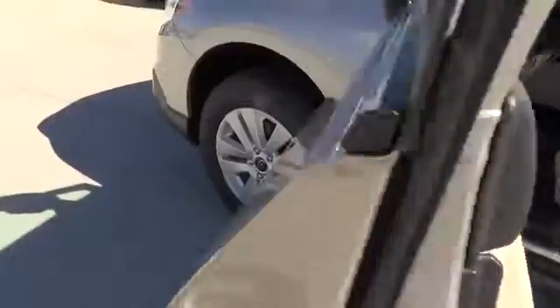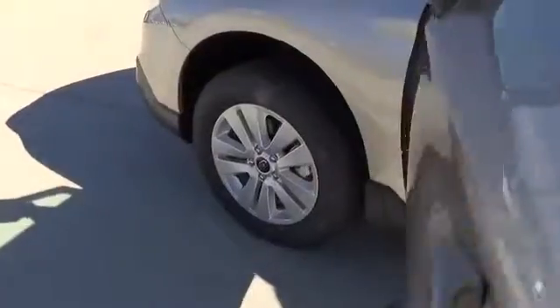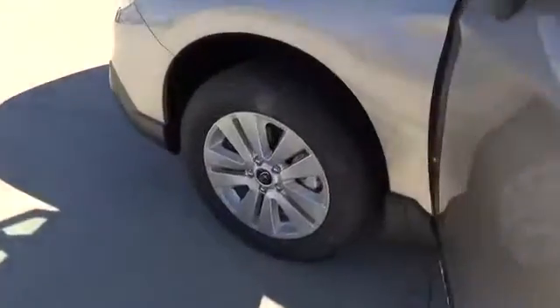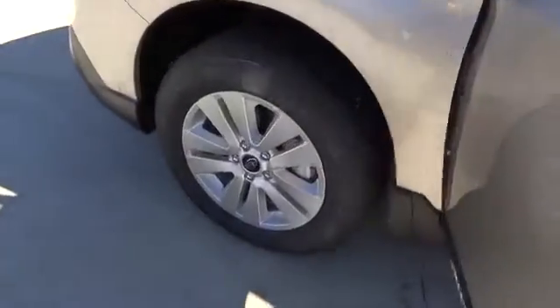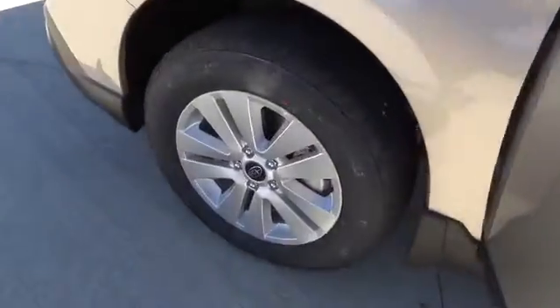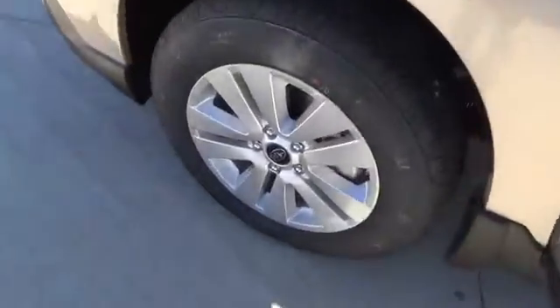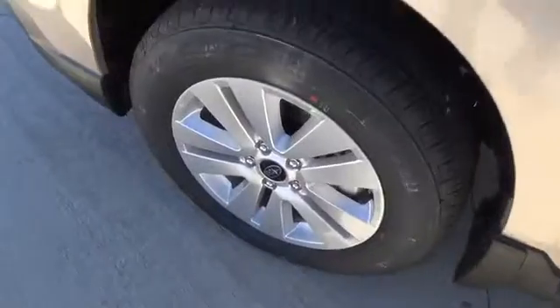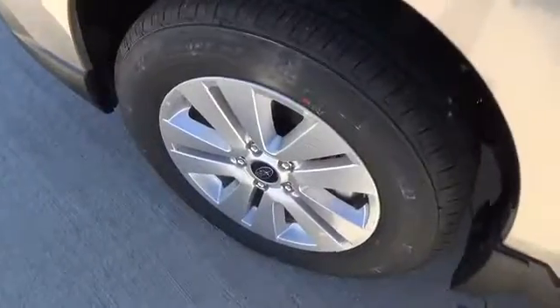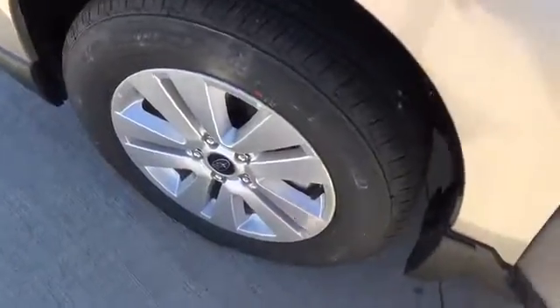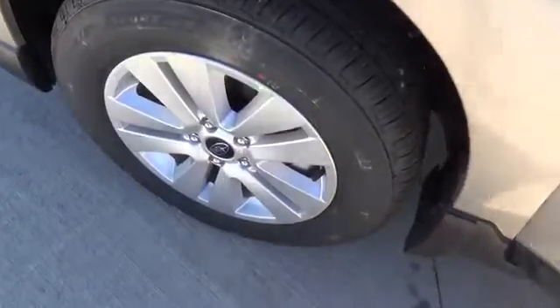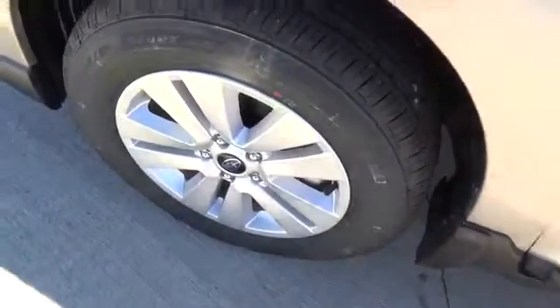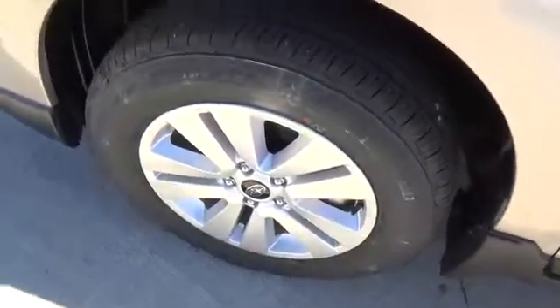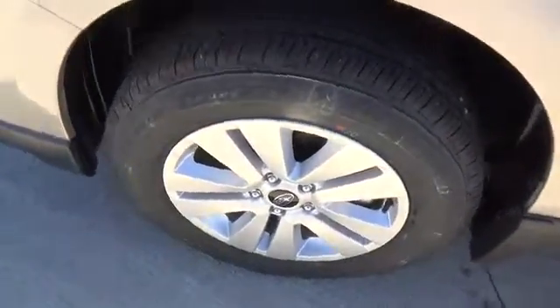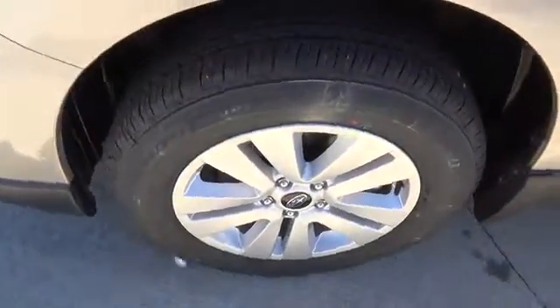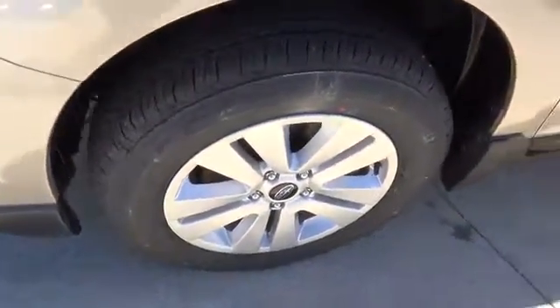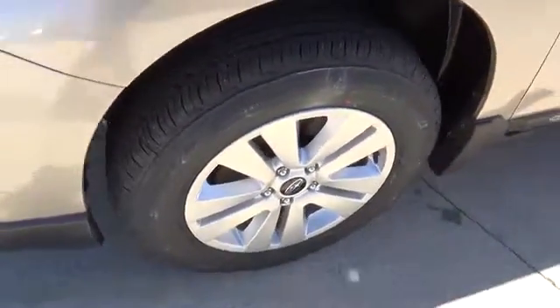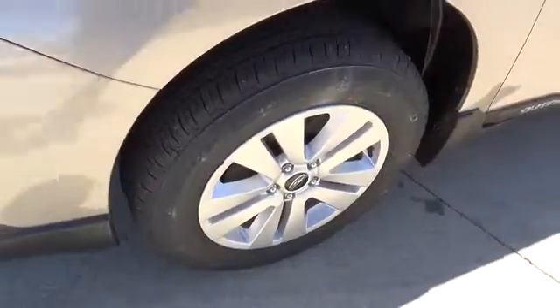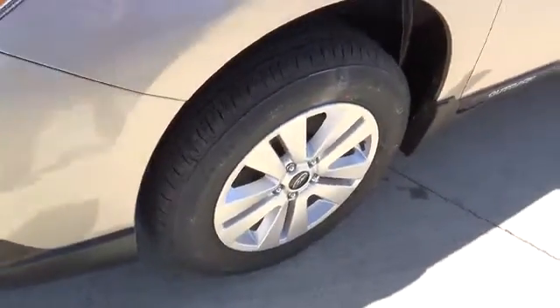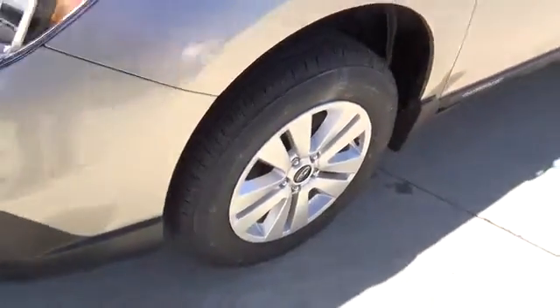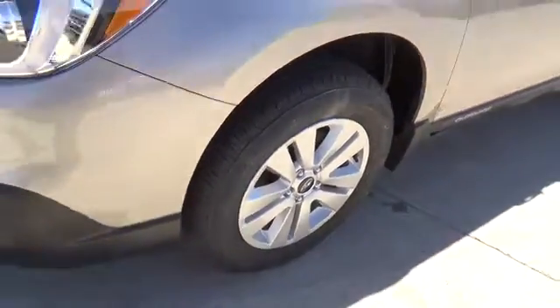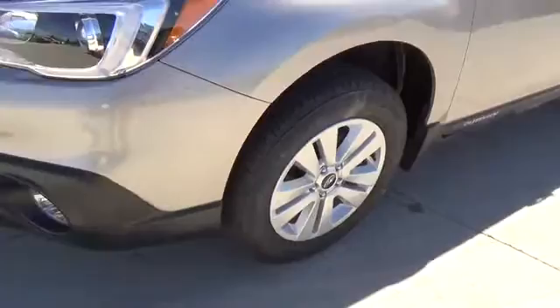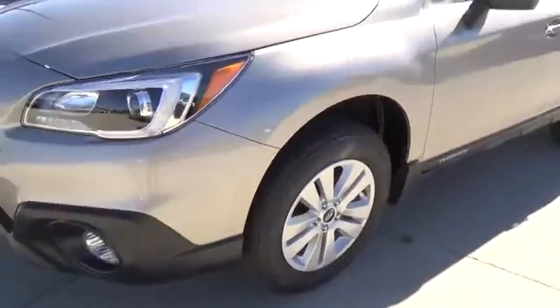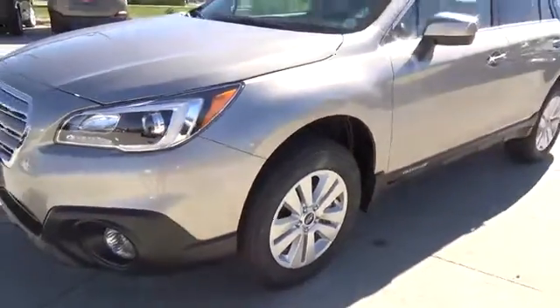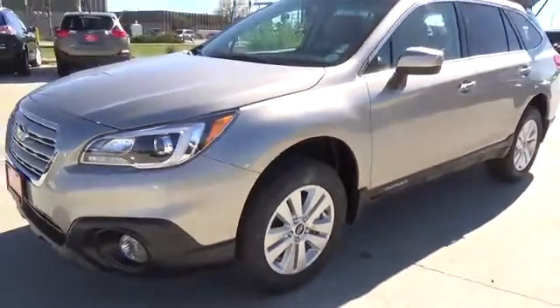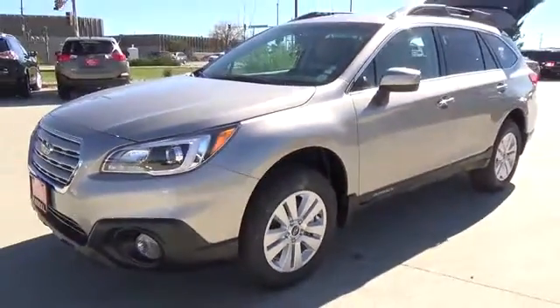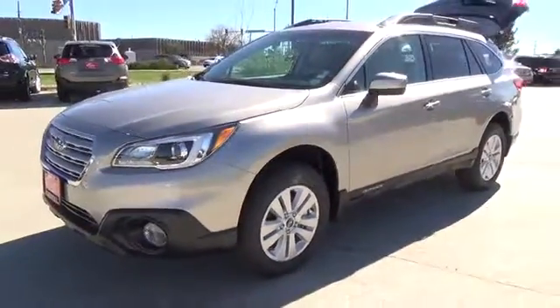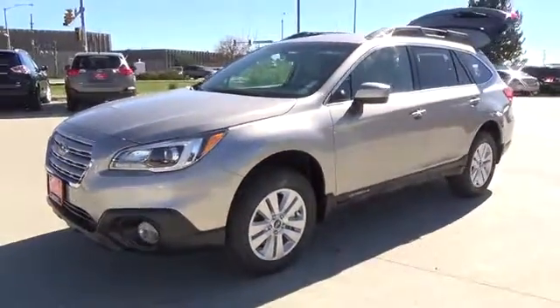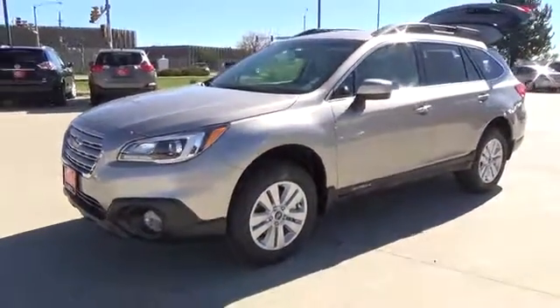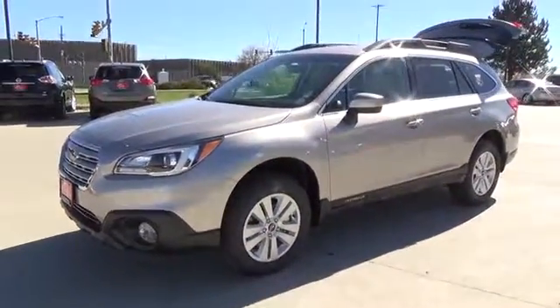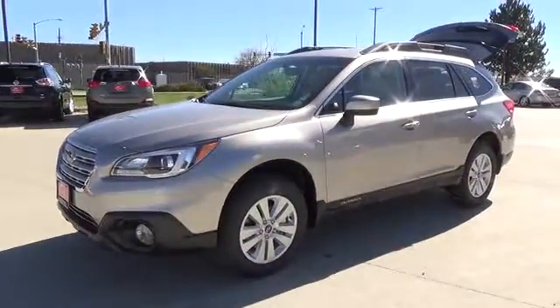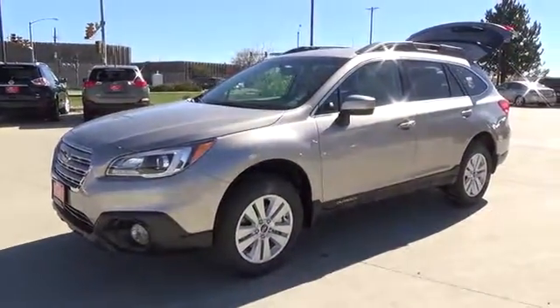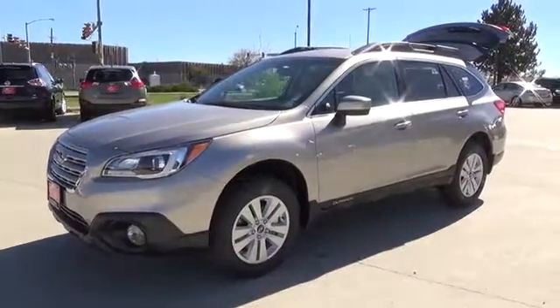Ask about our two-year free maintenance plan and the Valley Advantage, which provides a six-year, 100,000-mile limited powertrain warranty with the purchase of a new Subaru. Don't worry, be Valley!